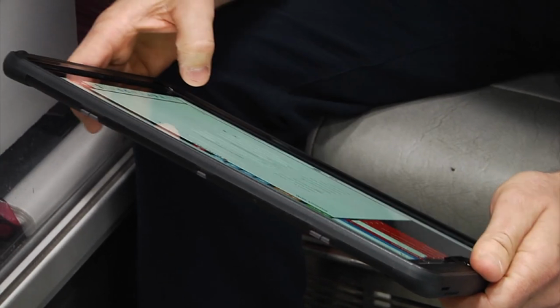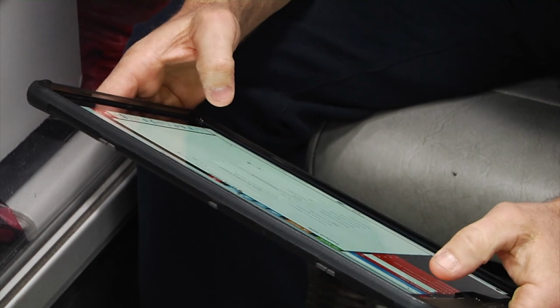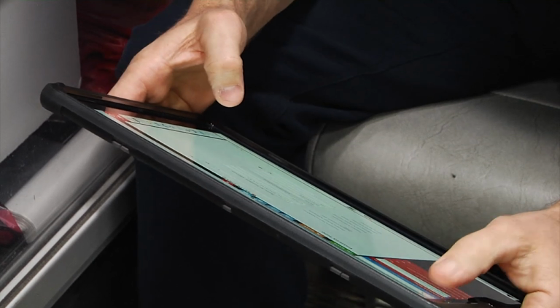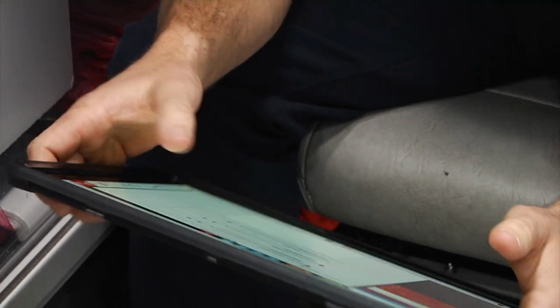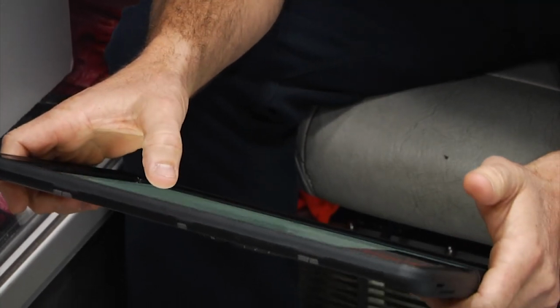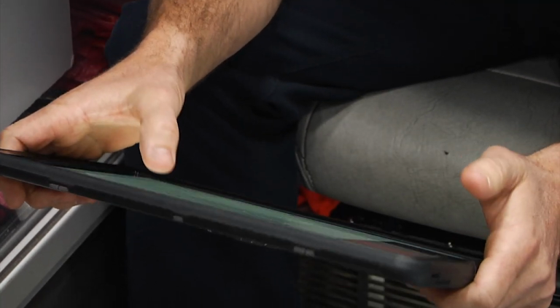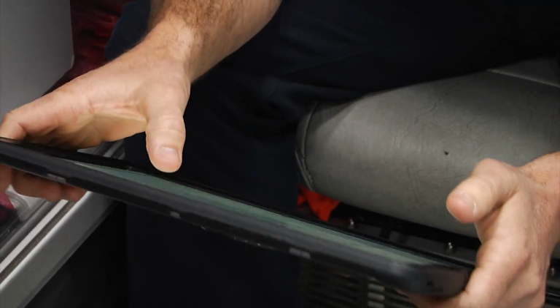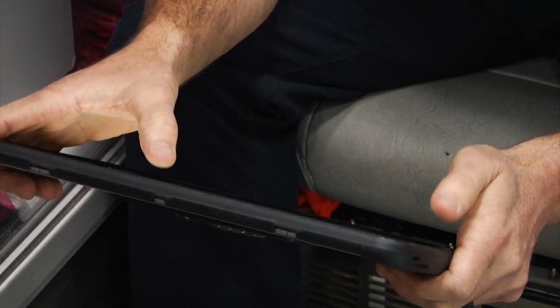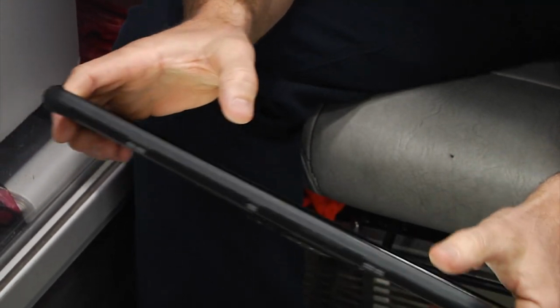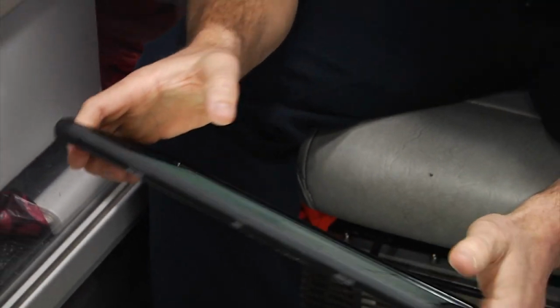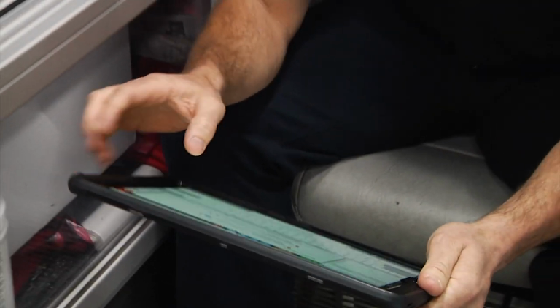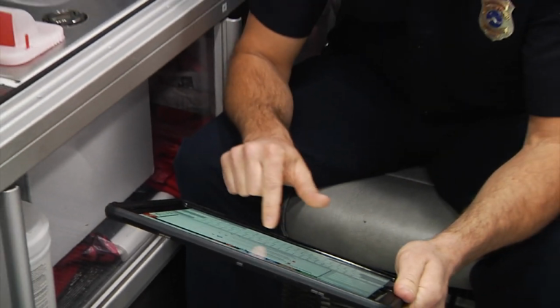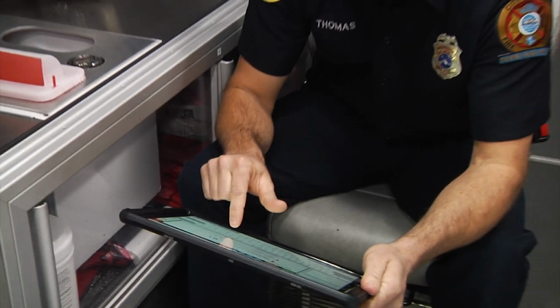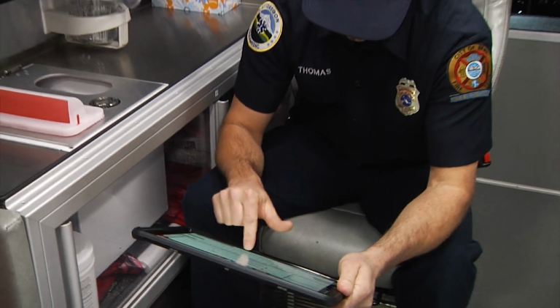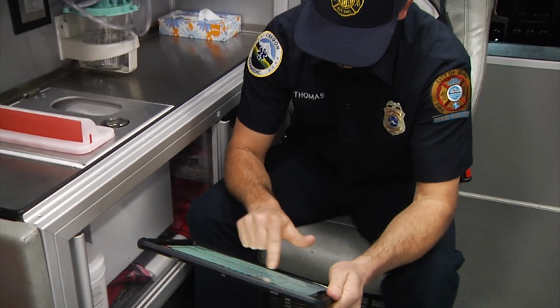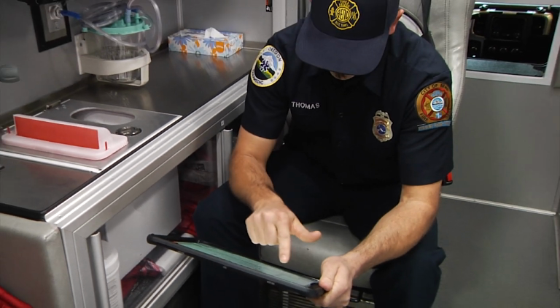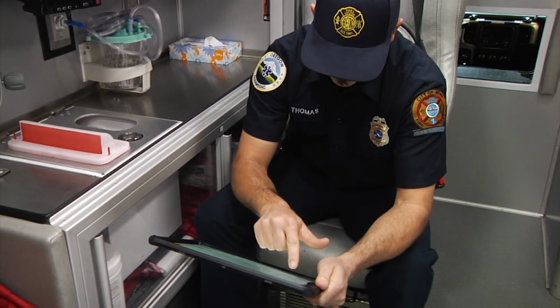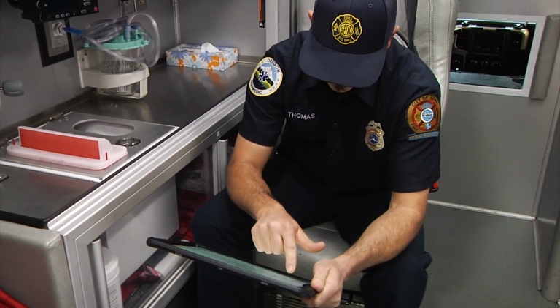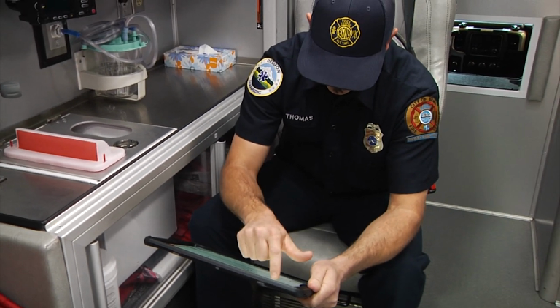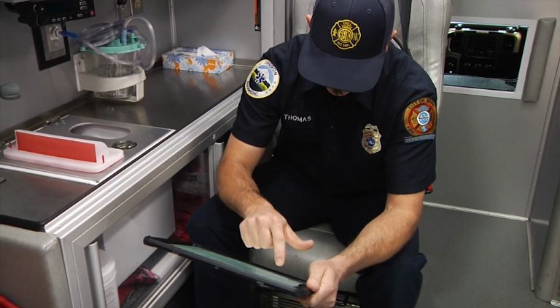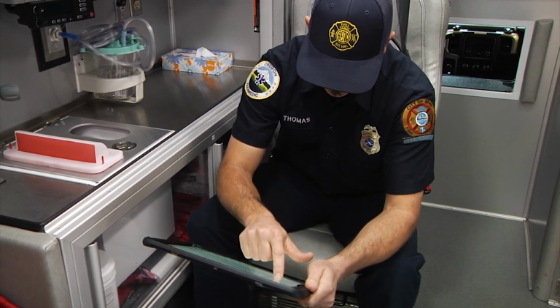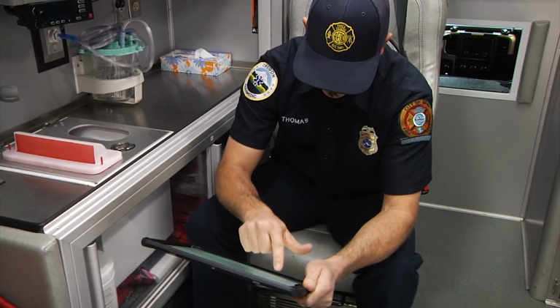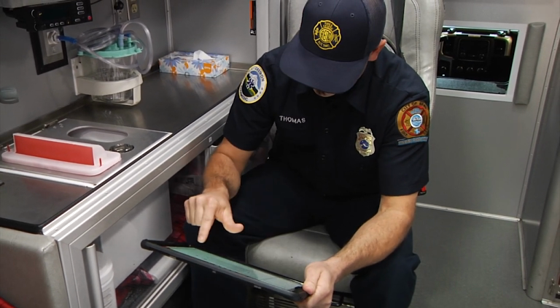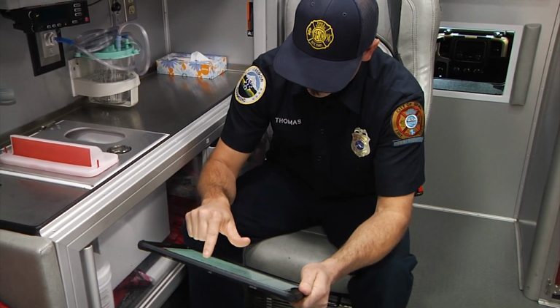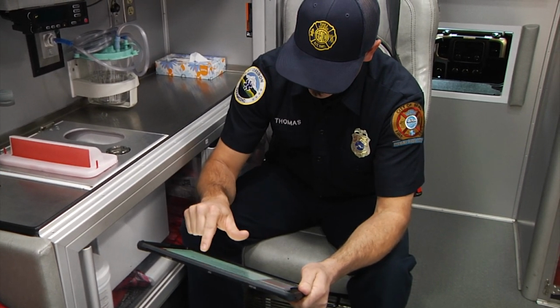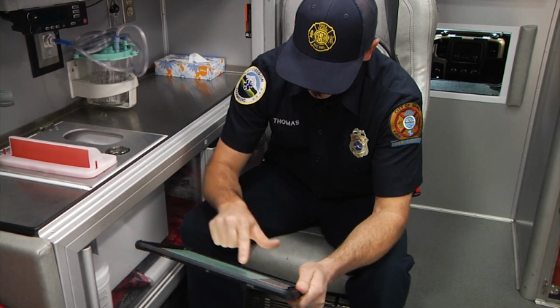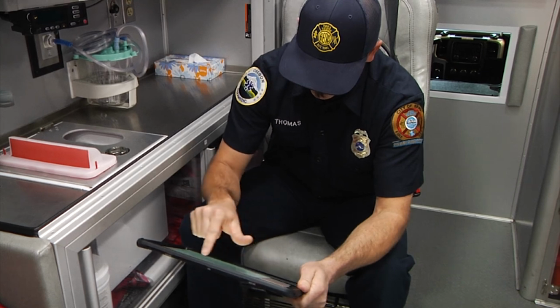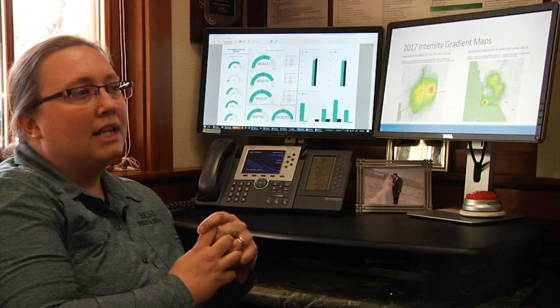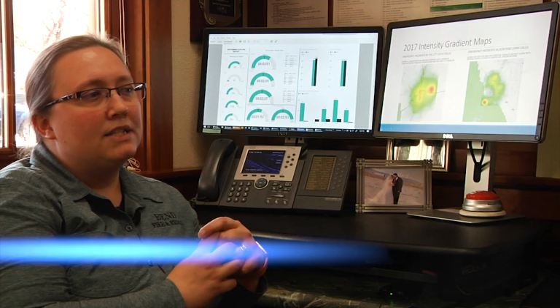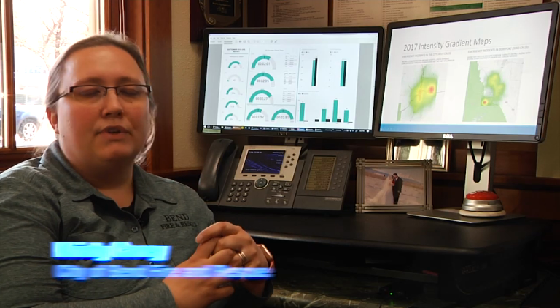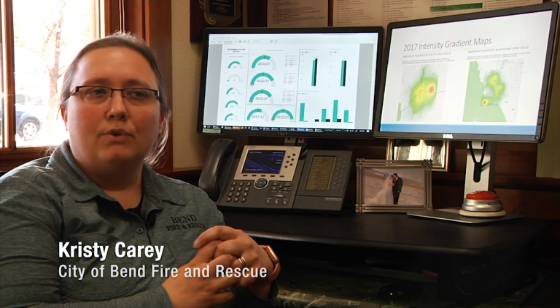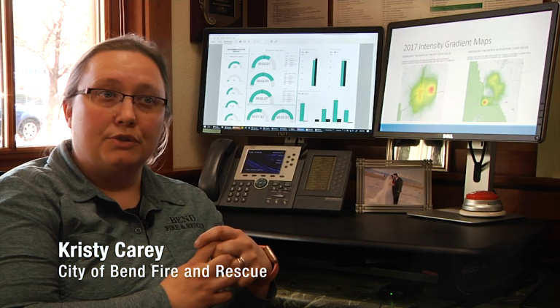And now it's just all right here. It can be sent immediately over to our billing office. They can start the billing process that day or the next day. It's just efficient all around.